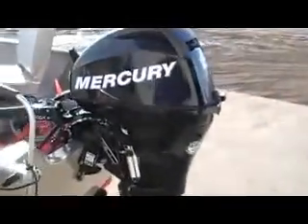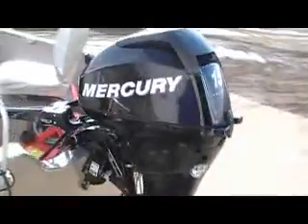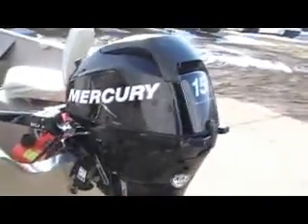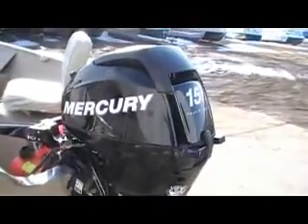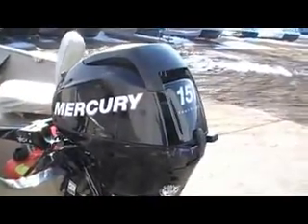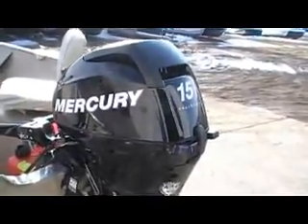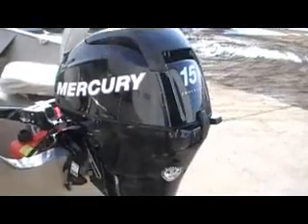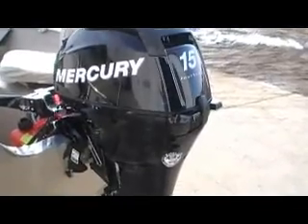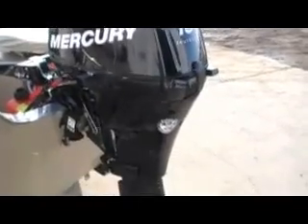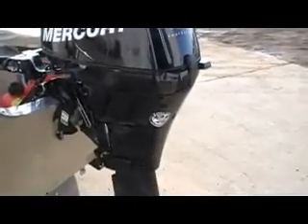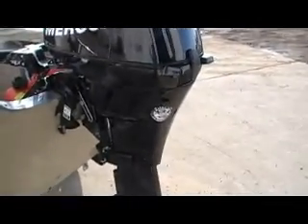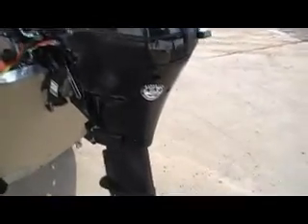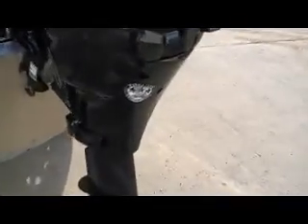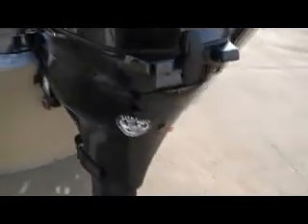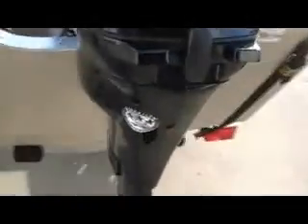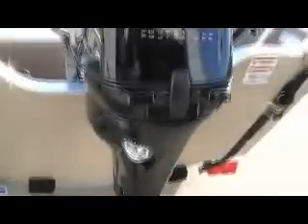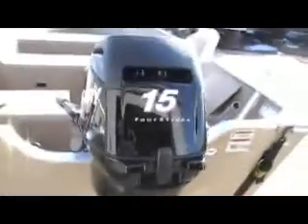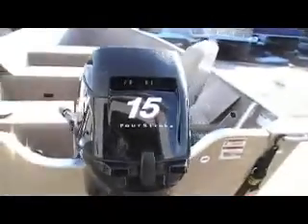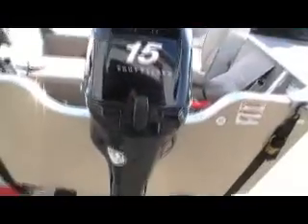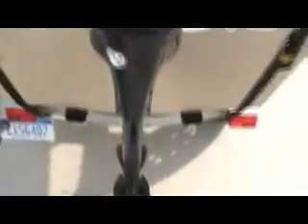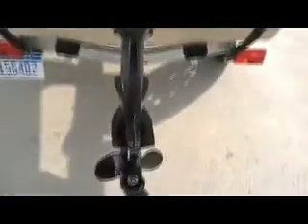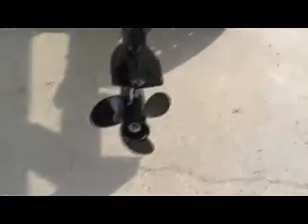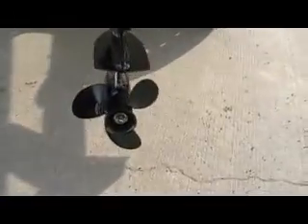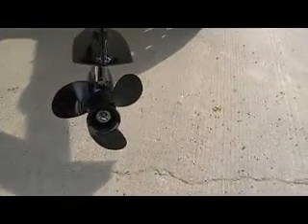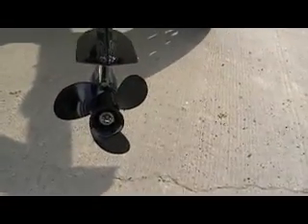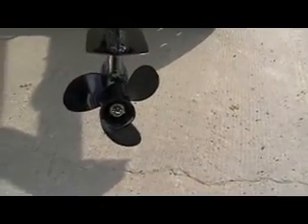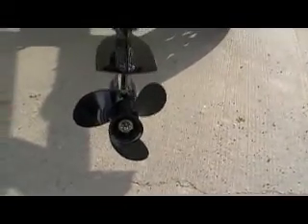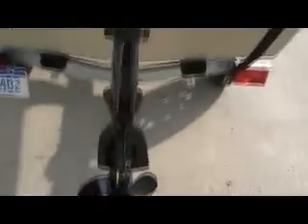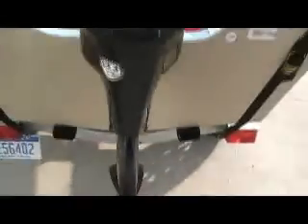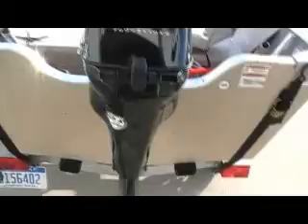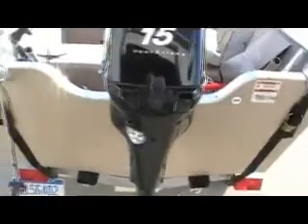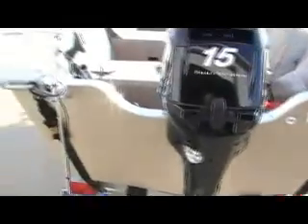15 horsepower Mercury 4-stroke. Electric start — does not have power trim and tilt, but is electric start. 15 horse 4-stroke. You can see the prop is like brand new. Barely used boat.